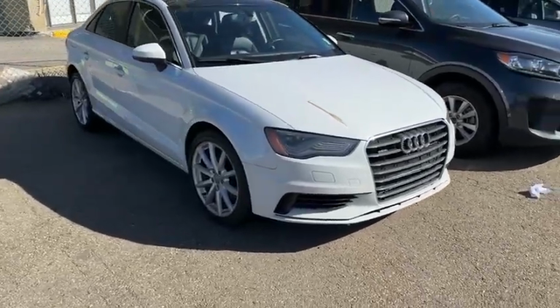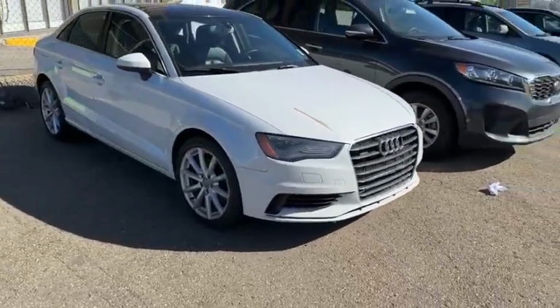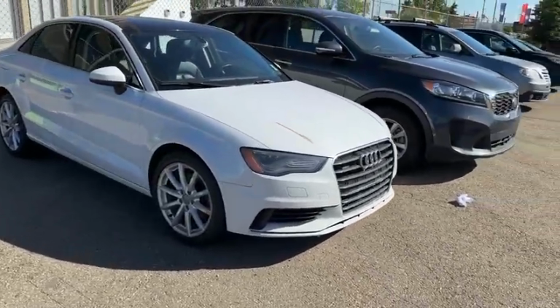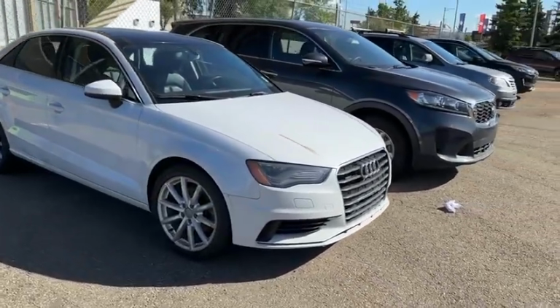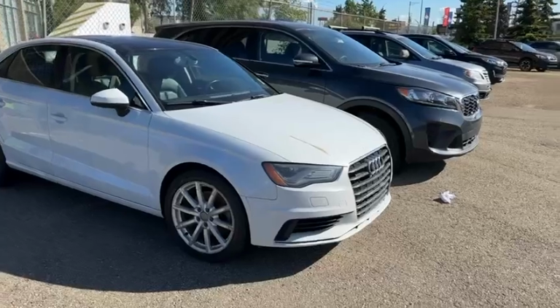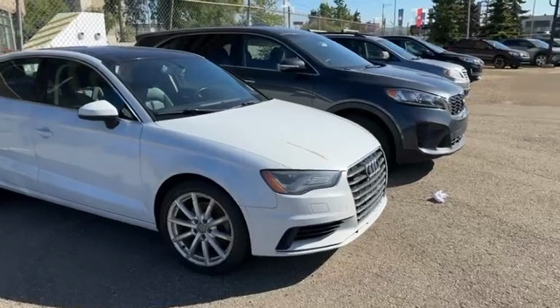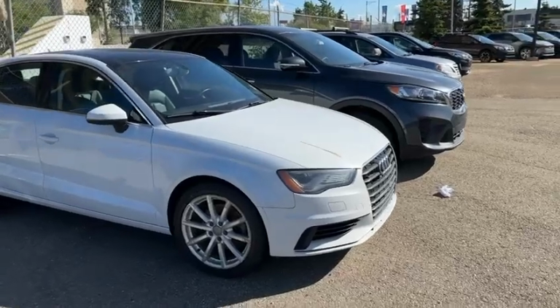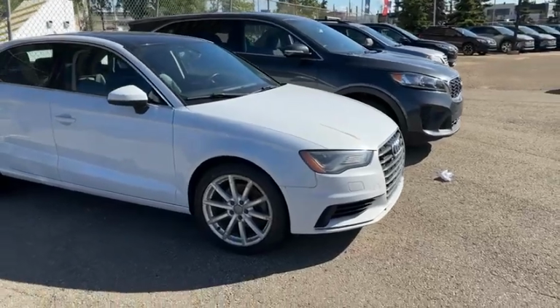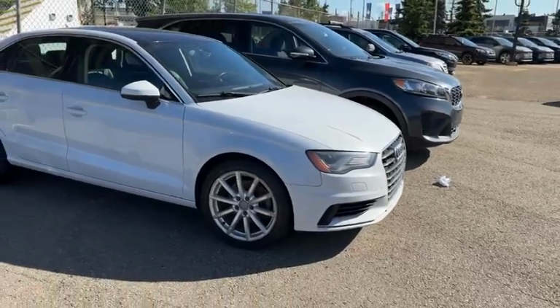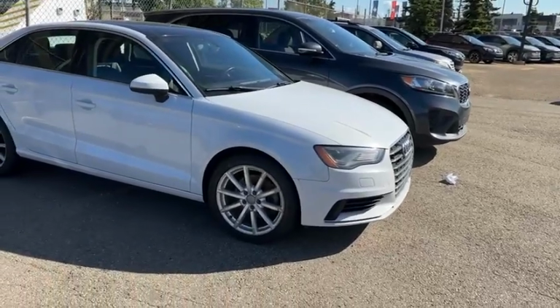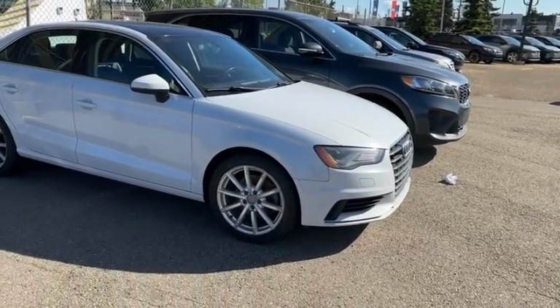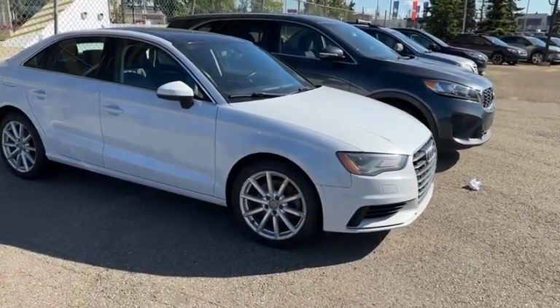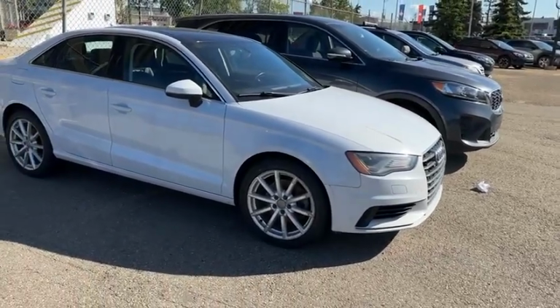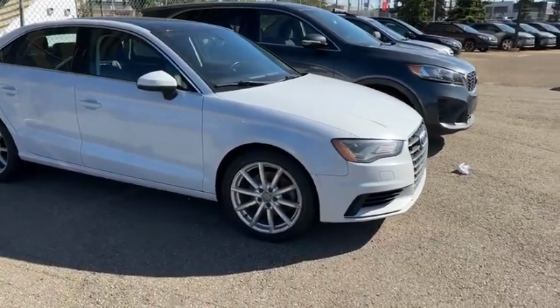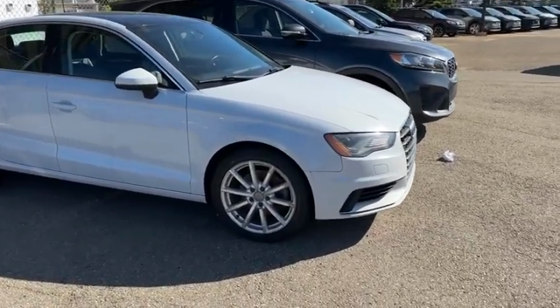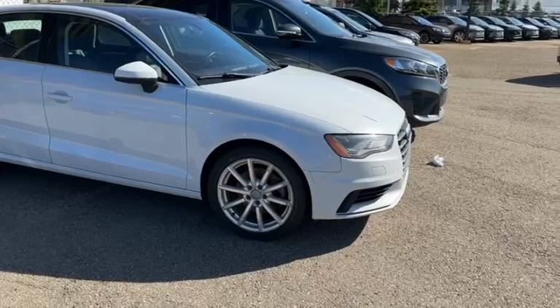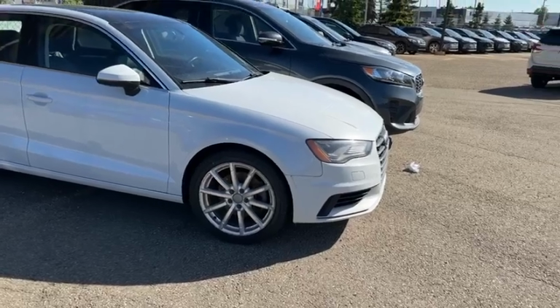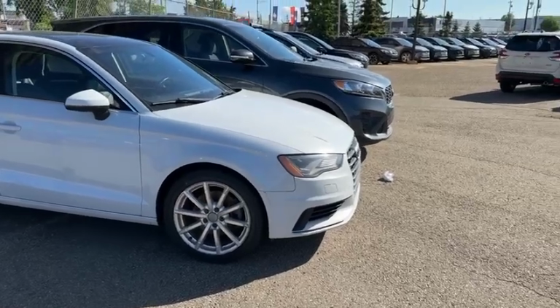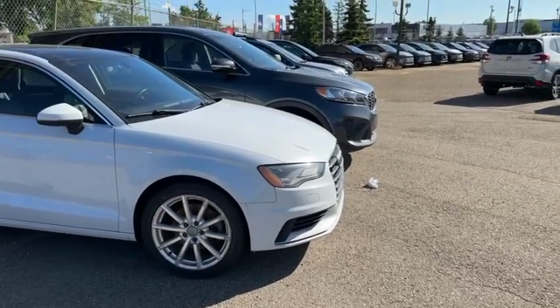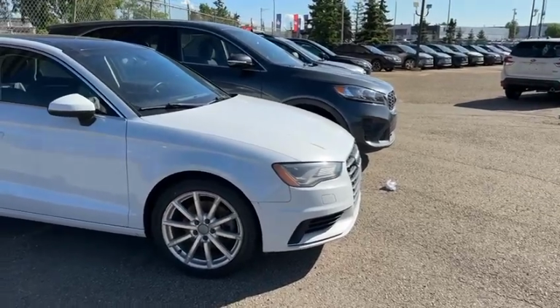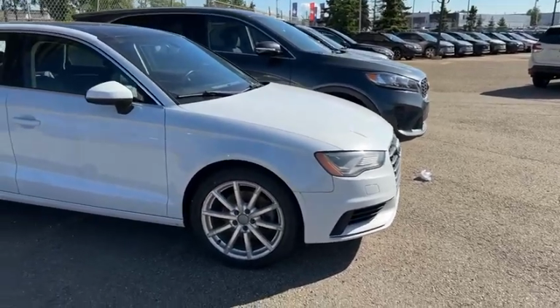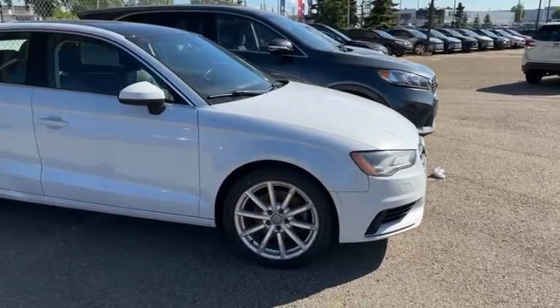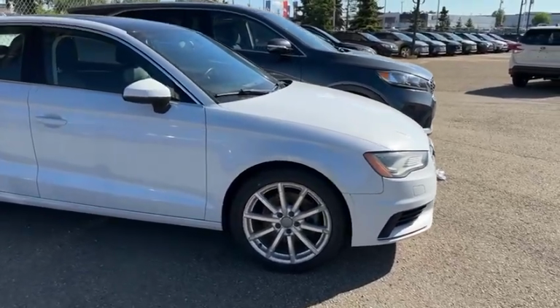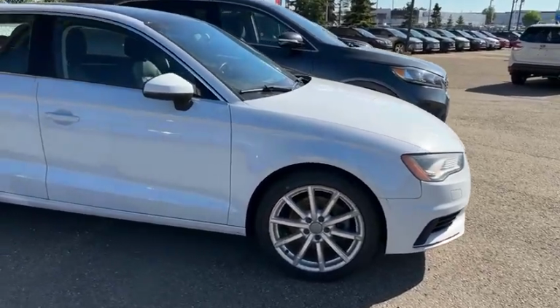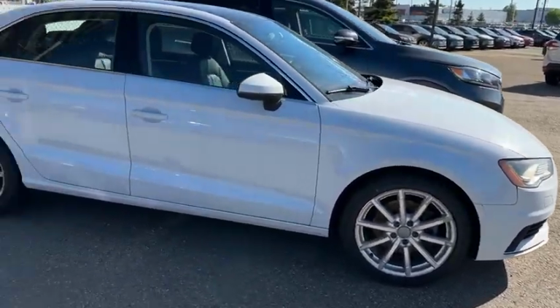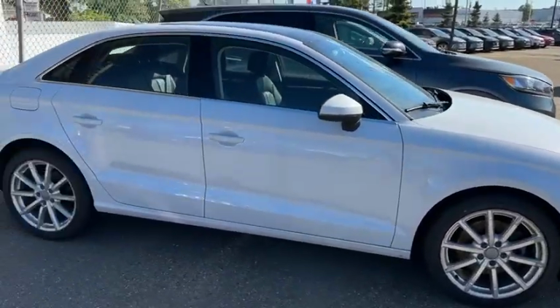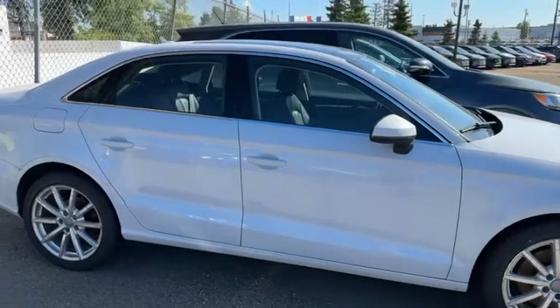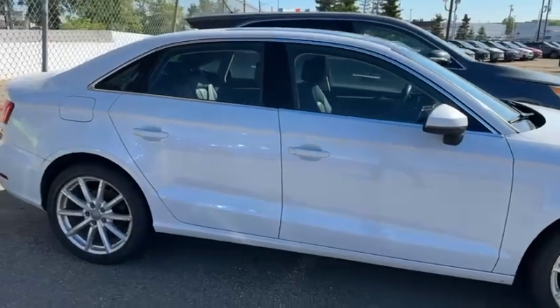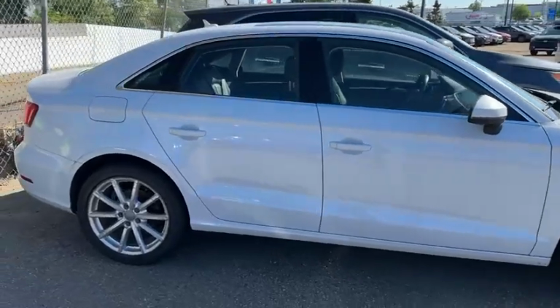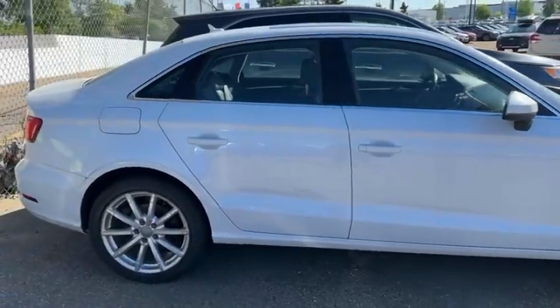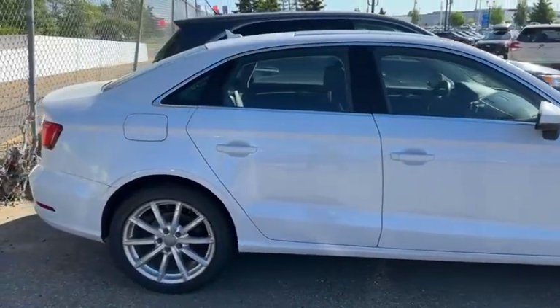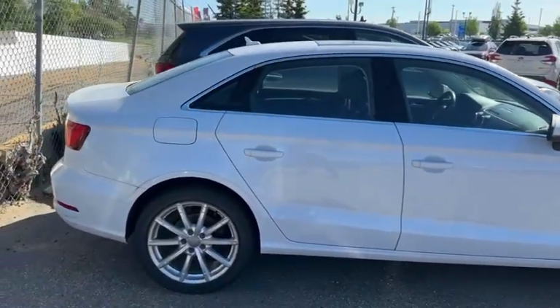It's in pretty good shape, just a little bit of dirt on the 3M there, but I believe we can clean that, even reapply it for you — it's not a big deal. You have the headlight washers on this vehicle, alloy rims on there right now. Body's in pretty good shape for the most part.